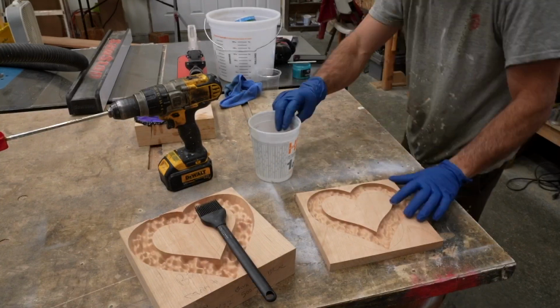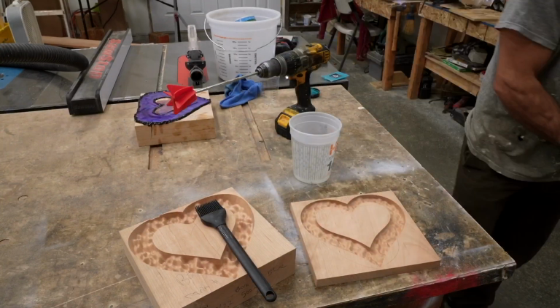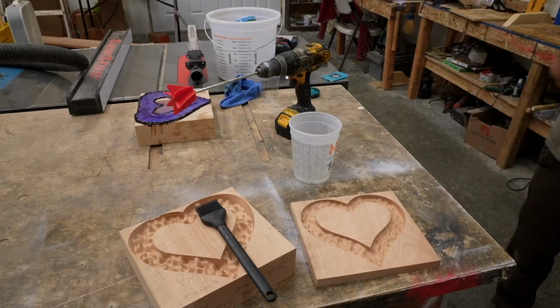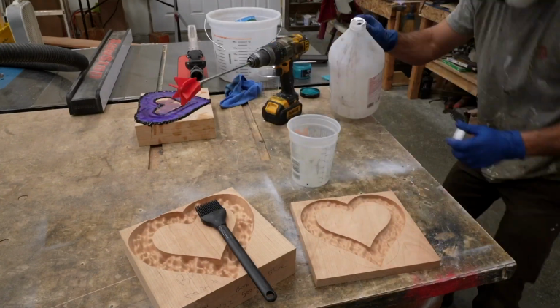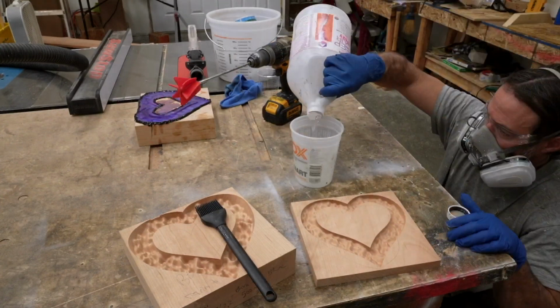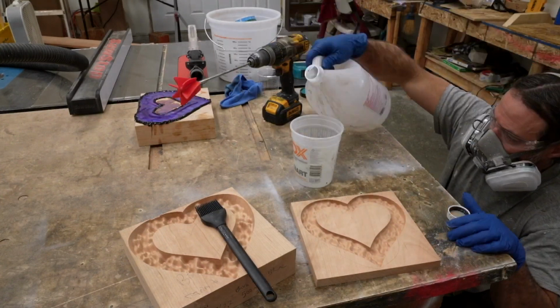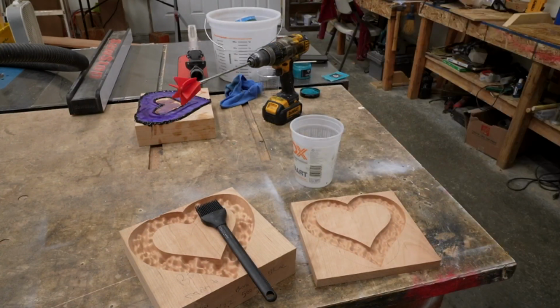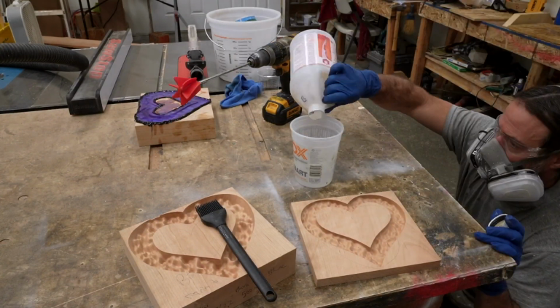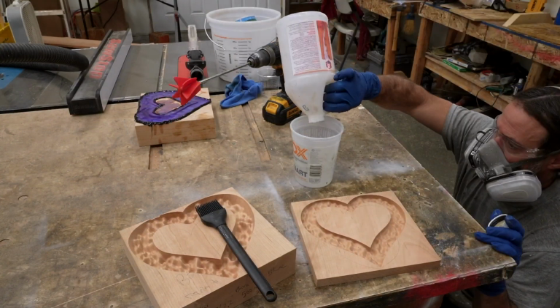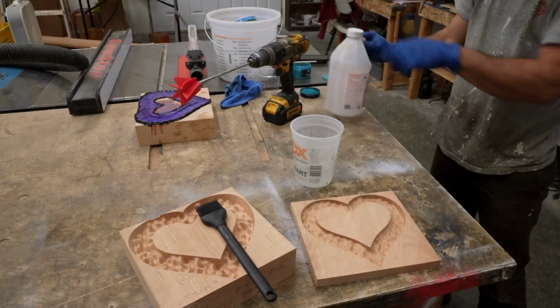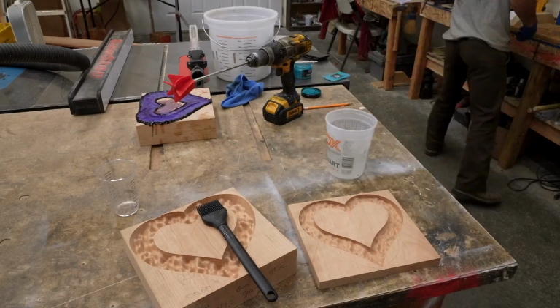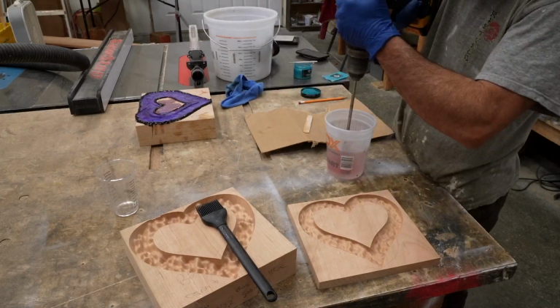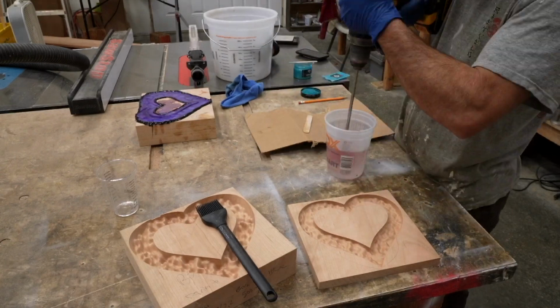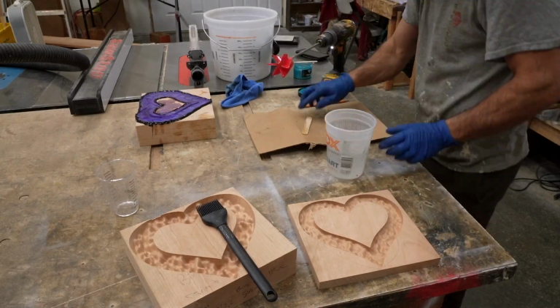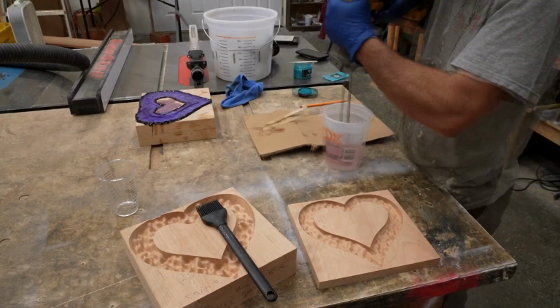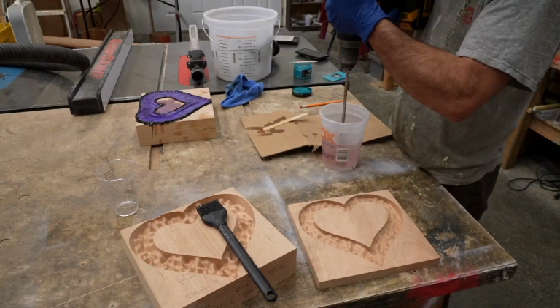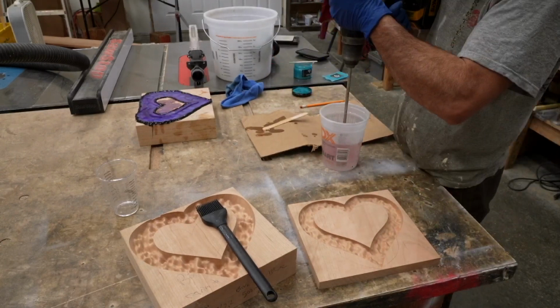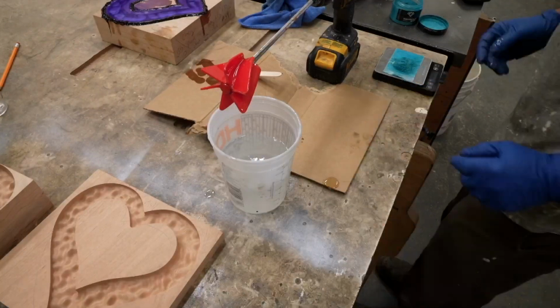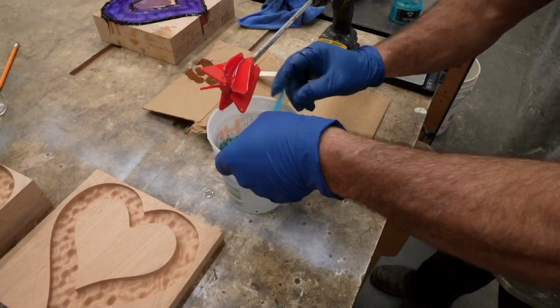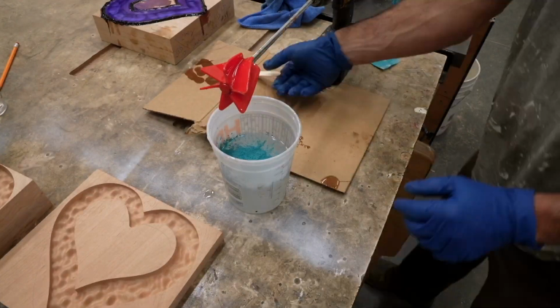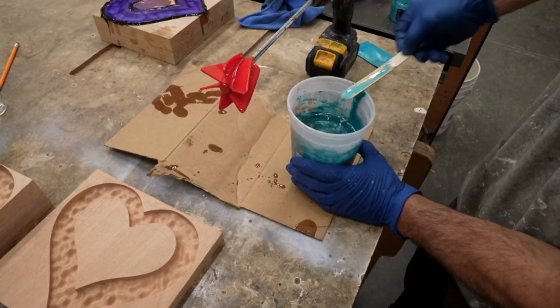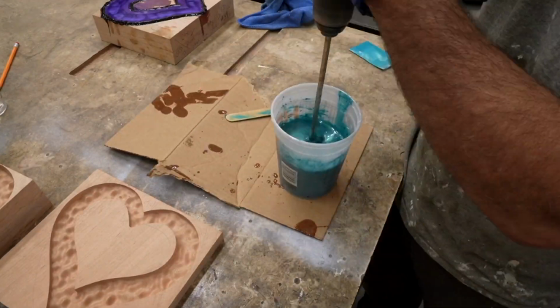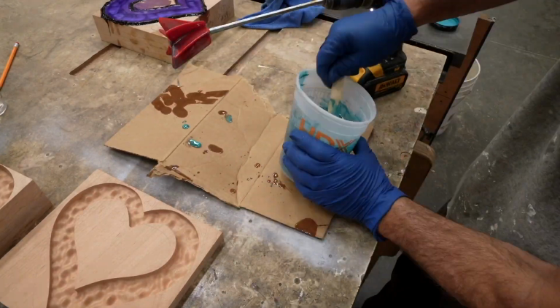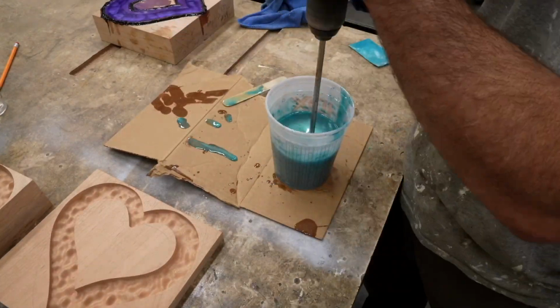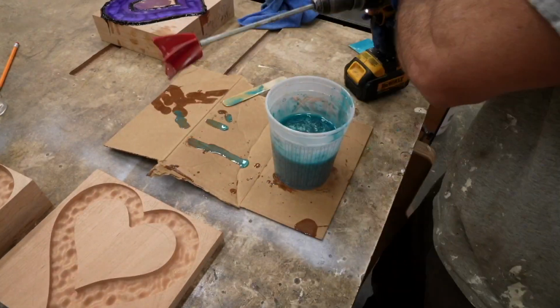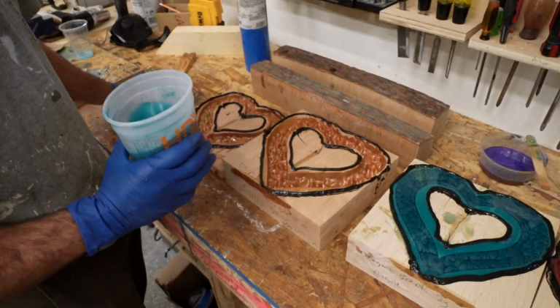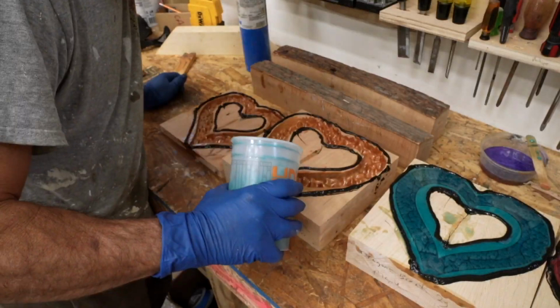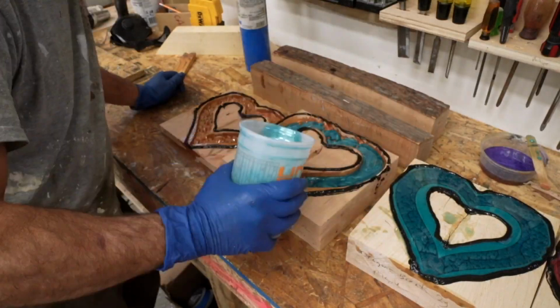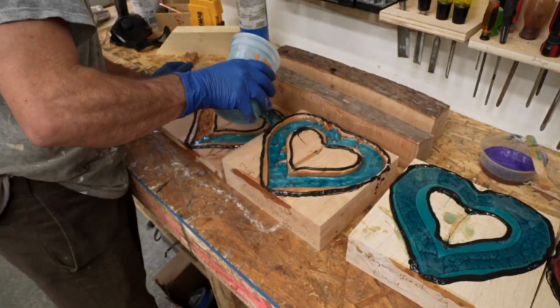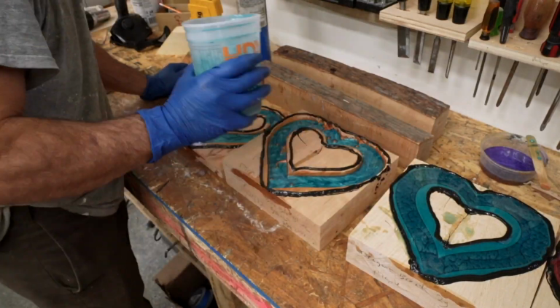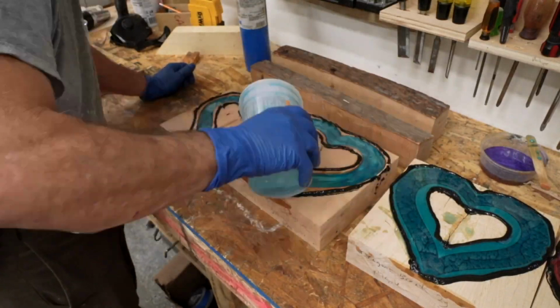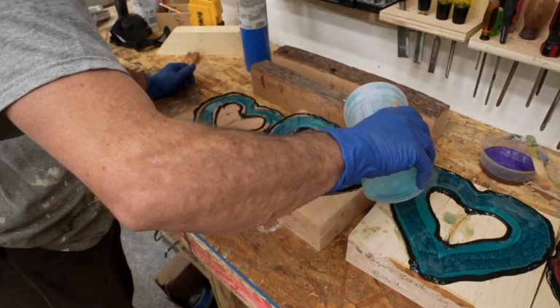Specifically, less porous hardwoods that are fully dried don't need to be sealed. The main epoxy pour was a deep pour epoxy and I tinted it with Bora Bora Blue from Black Diamond Pigments.